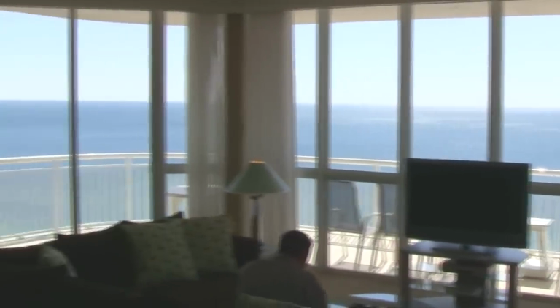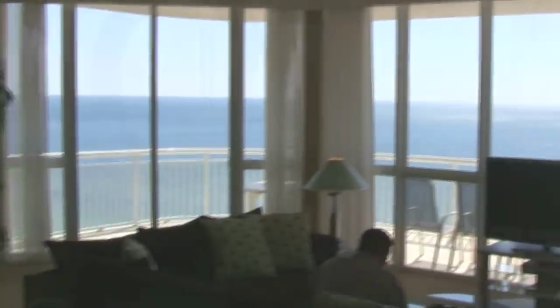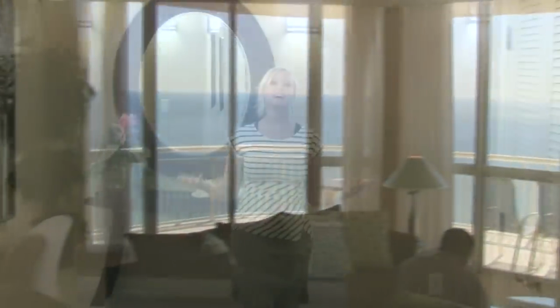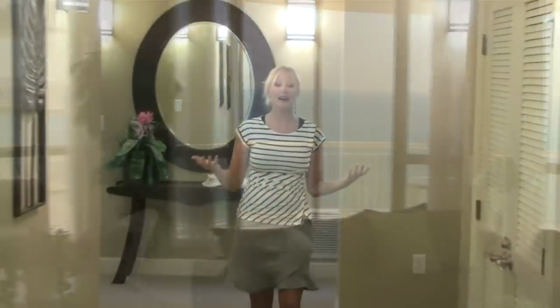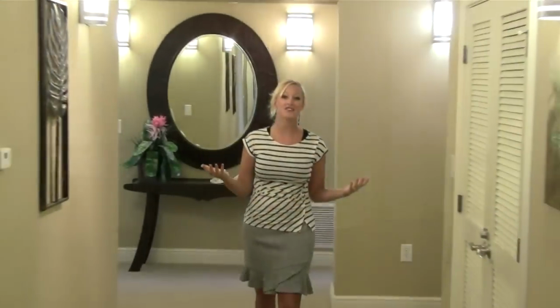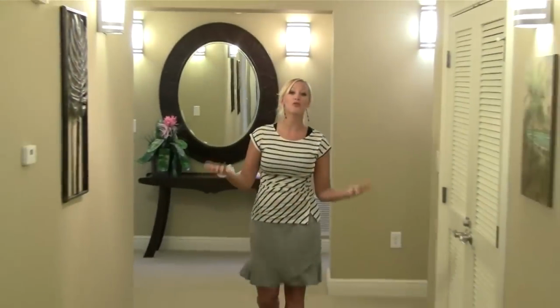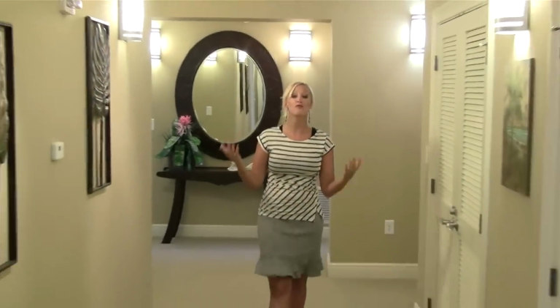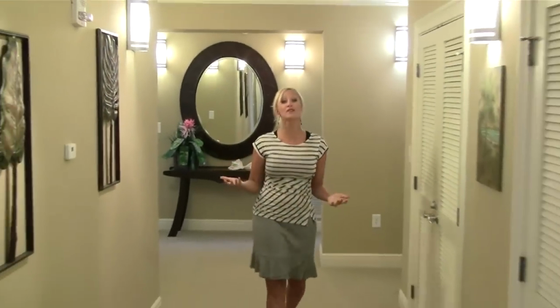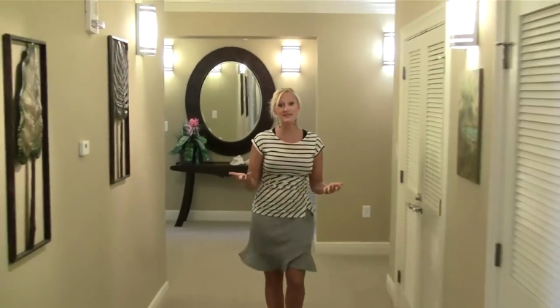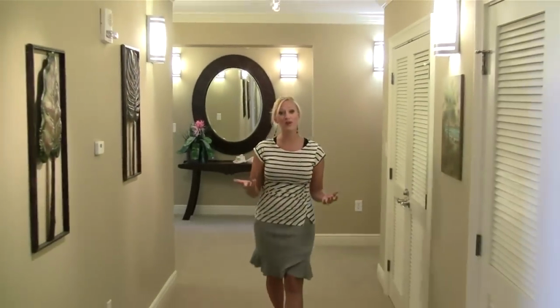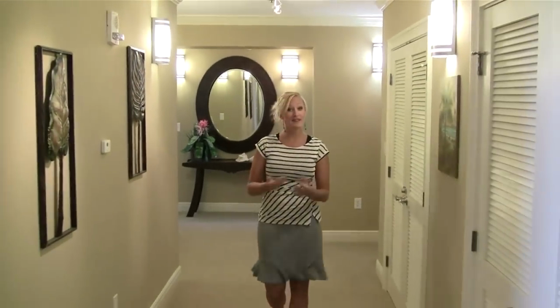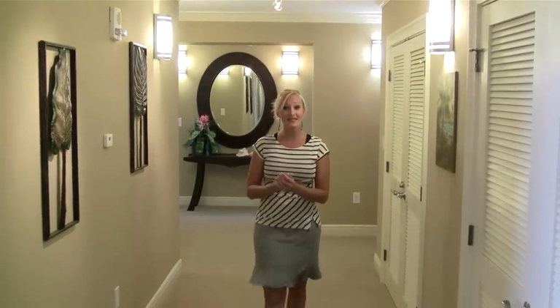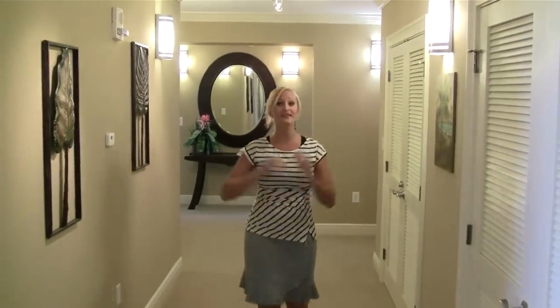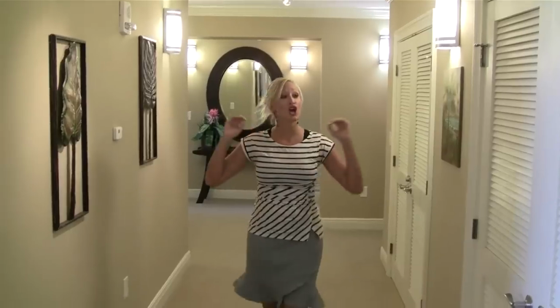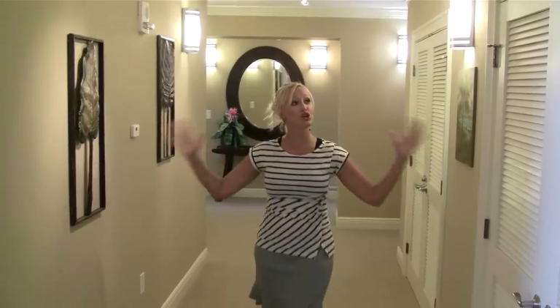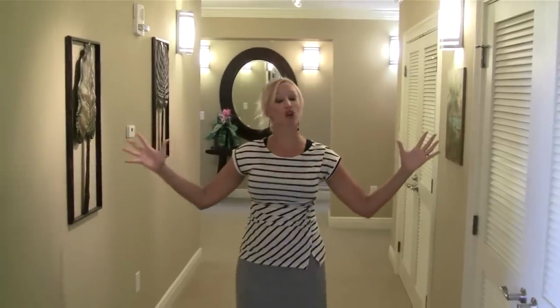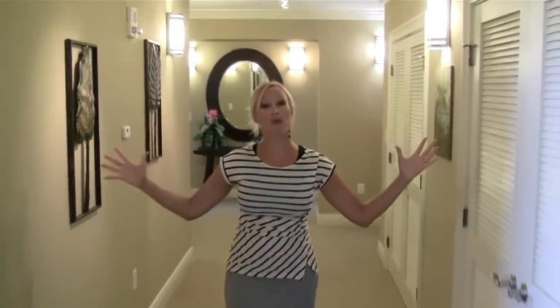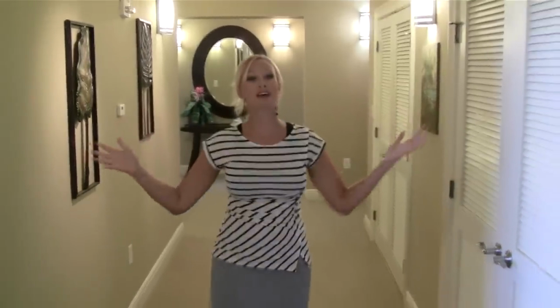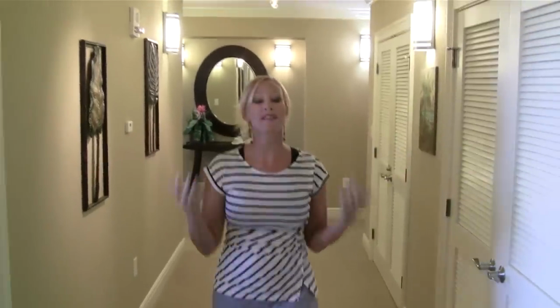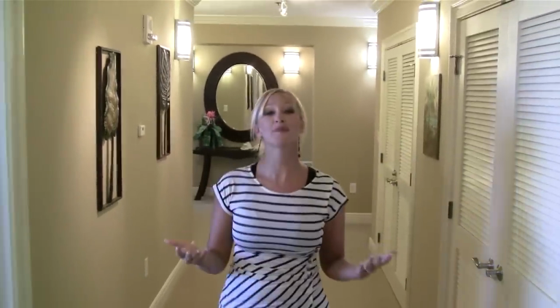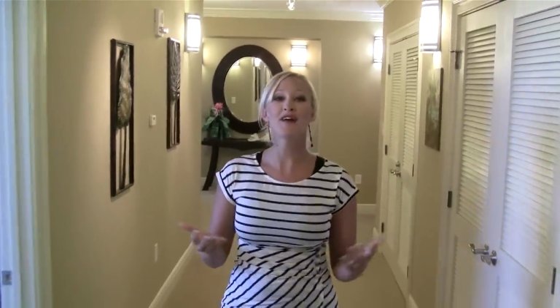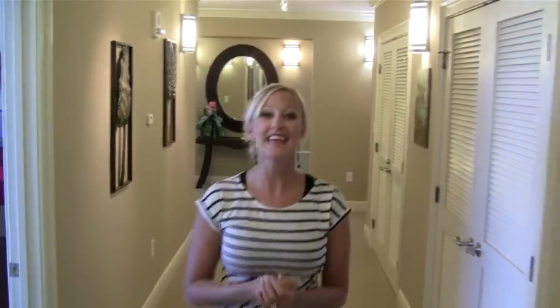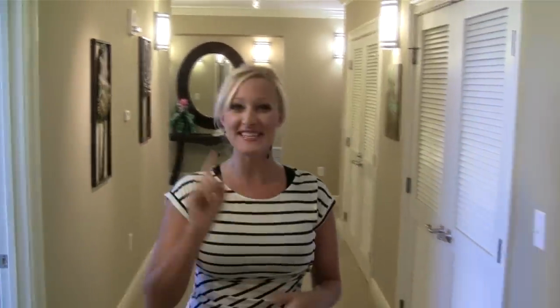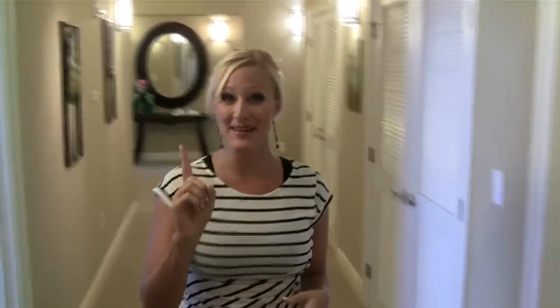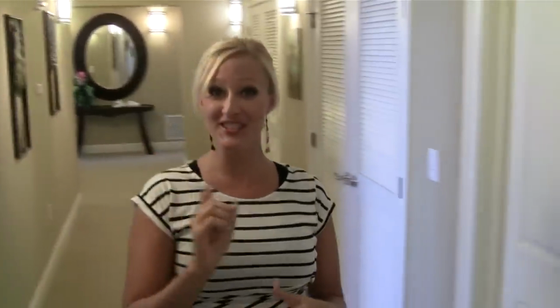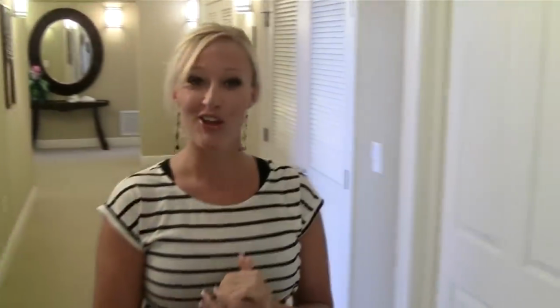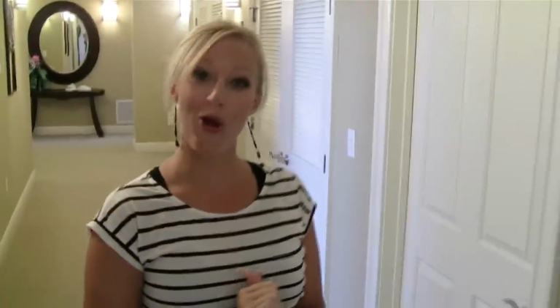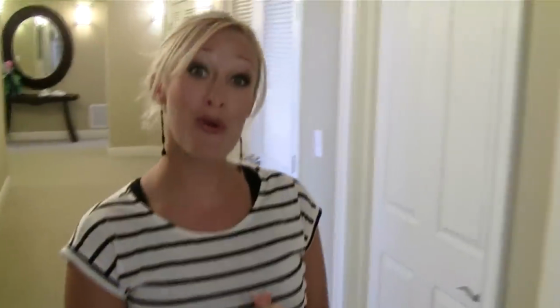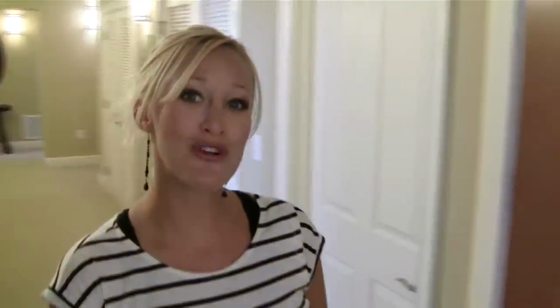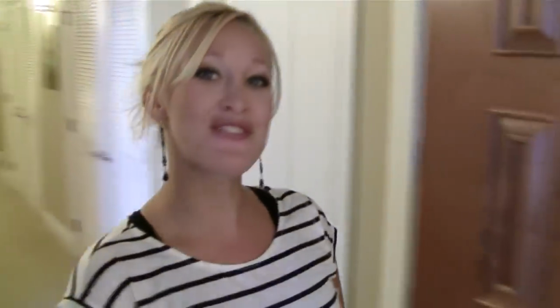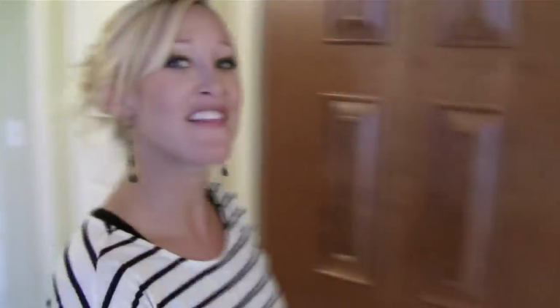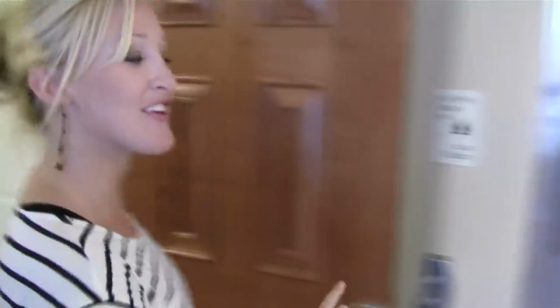This condo has it all with over 4,000 square feet of living space, huge hallways, plenty of privacy — and did I mention your own personal elevator?